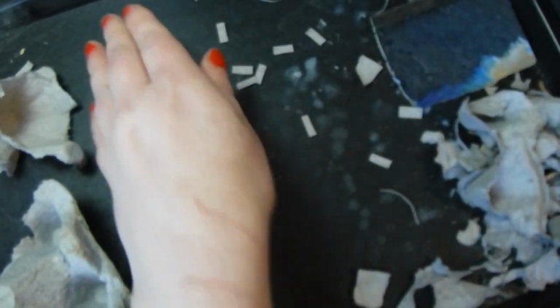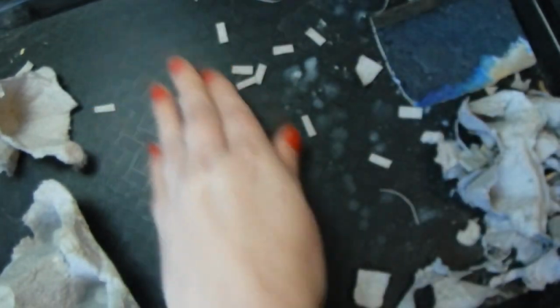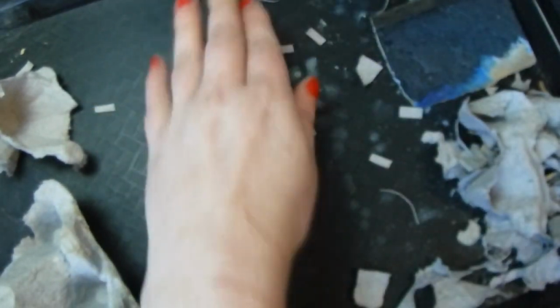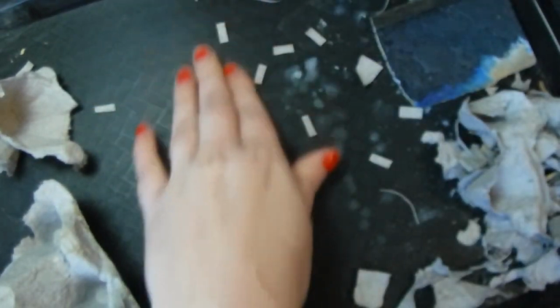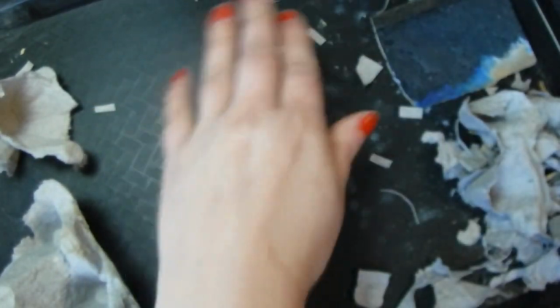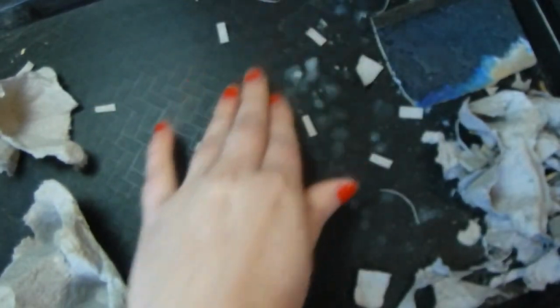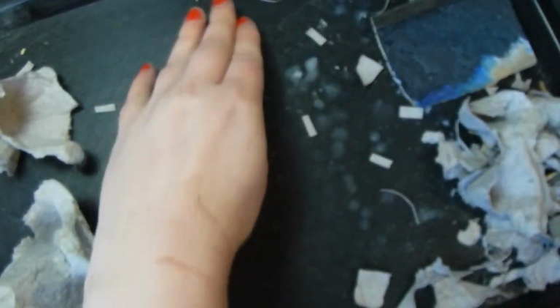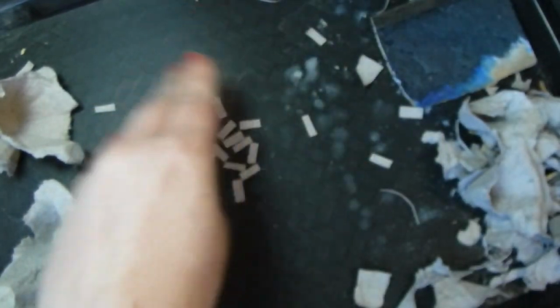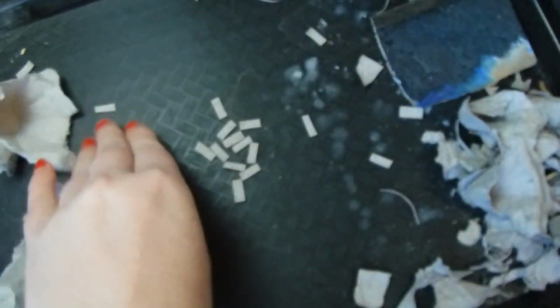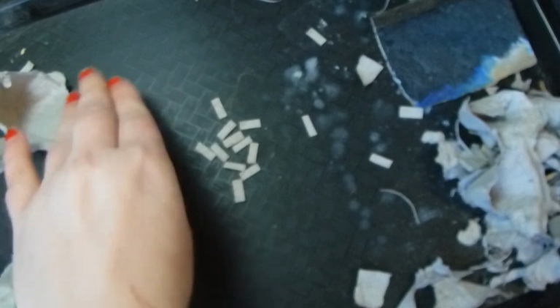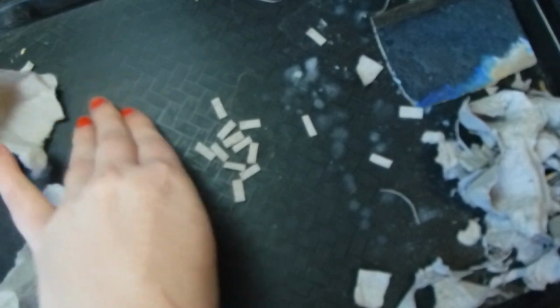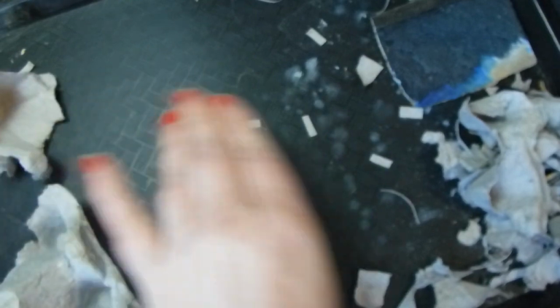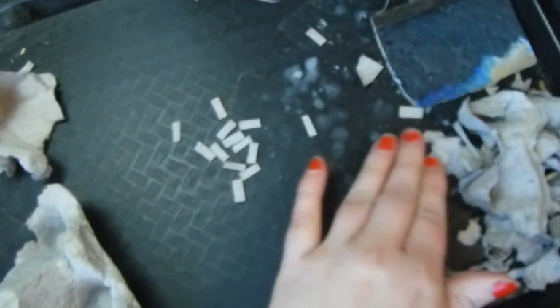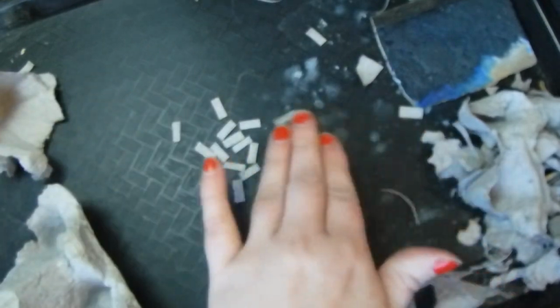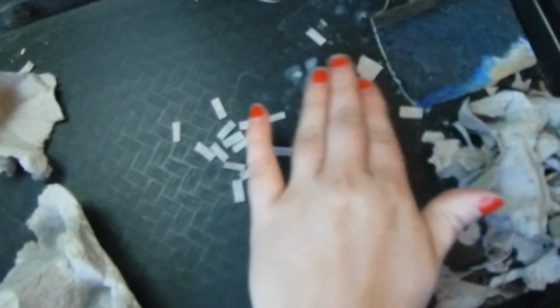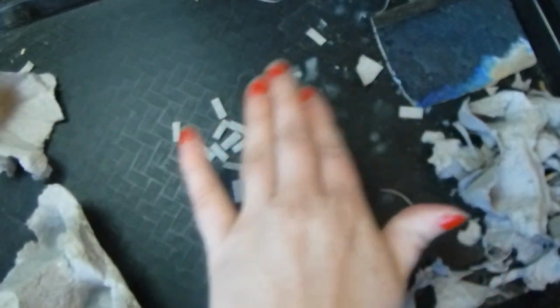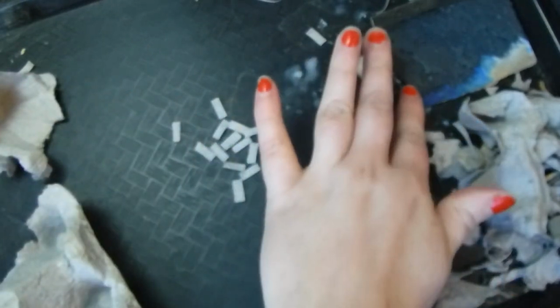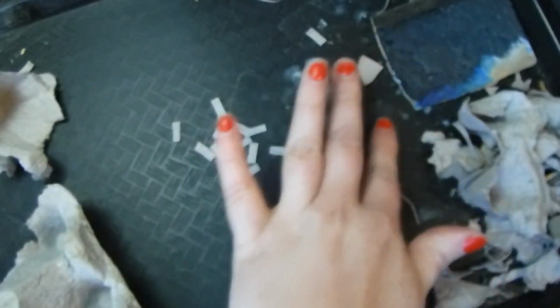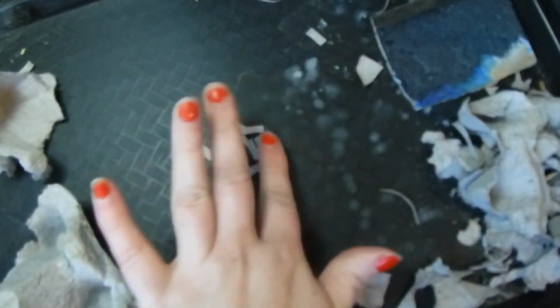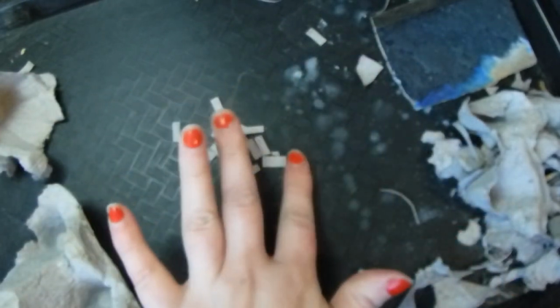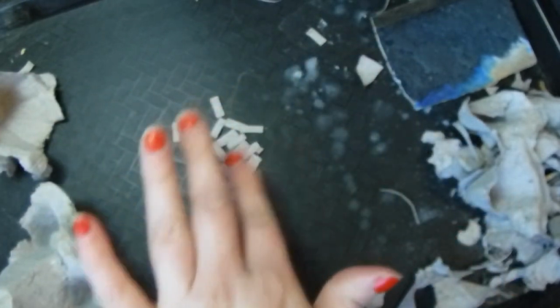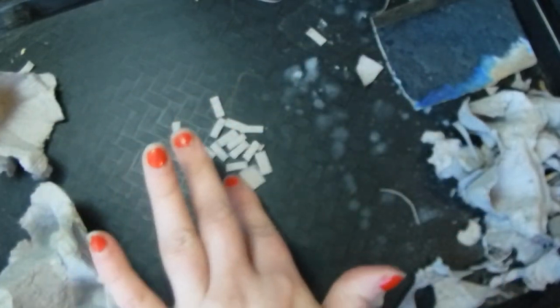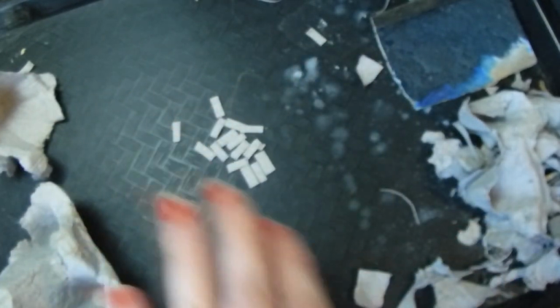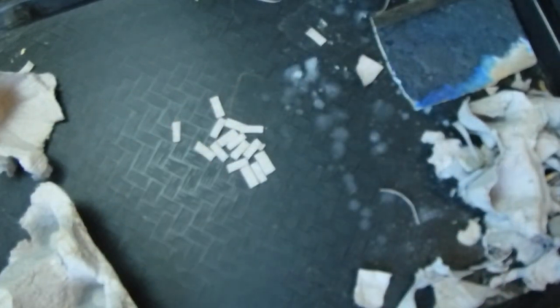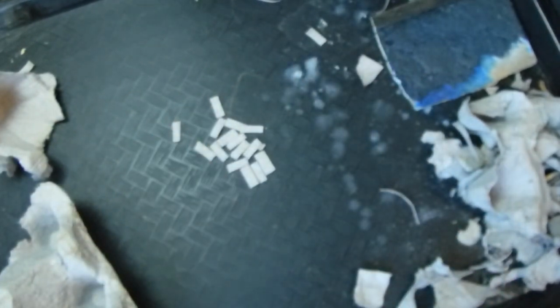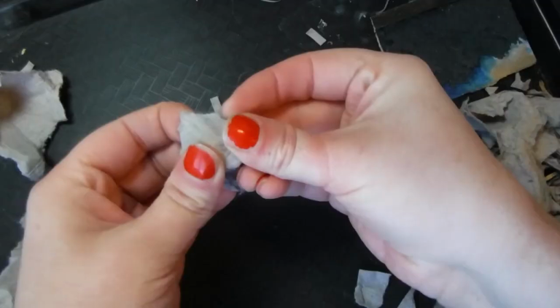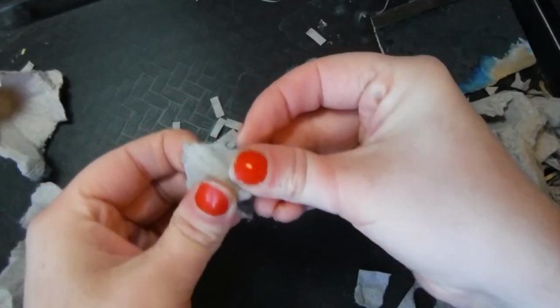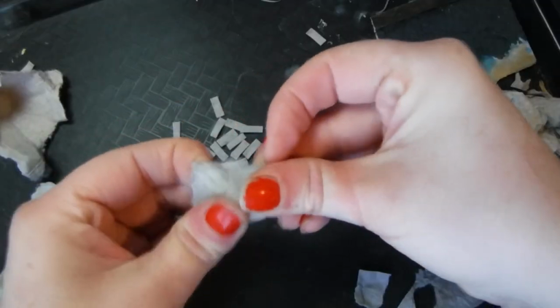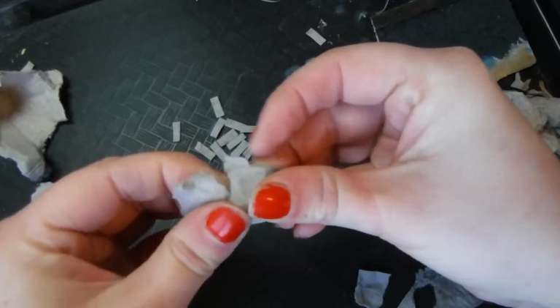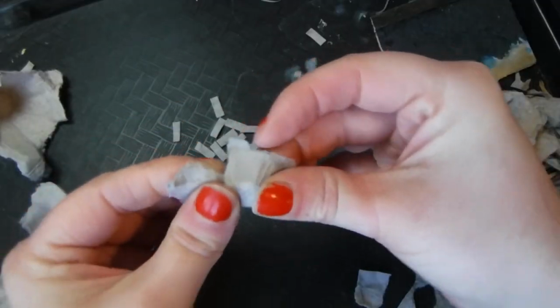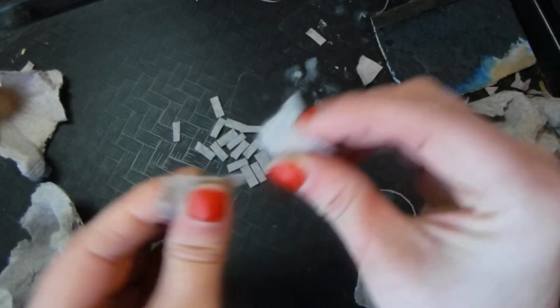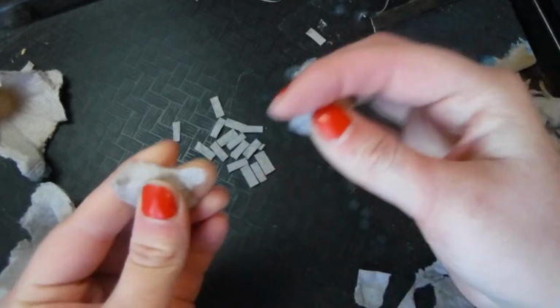Gather them all up — it's a decent amount of bricks to start with. Don't mind the rabbit scratches on my wrist; some of my animals are jerks.